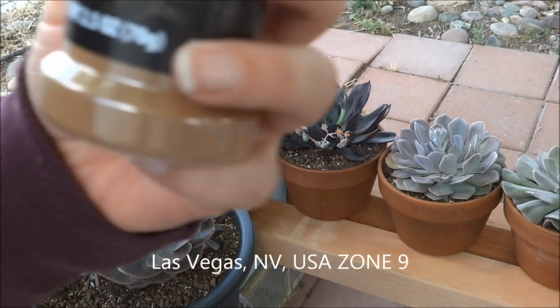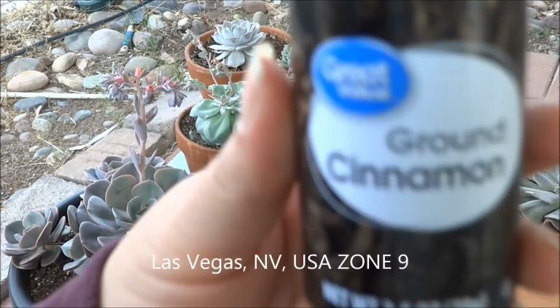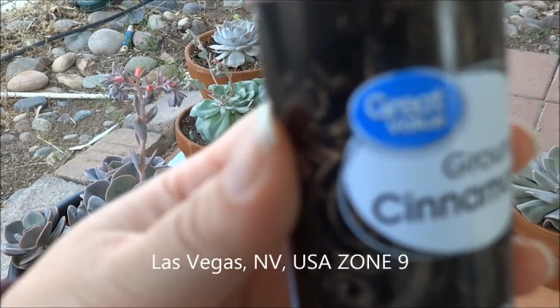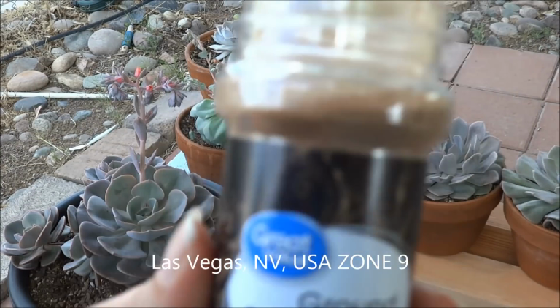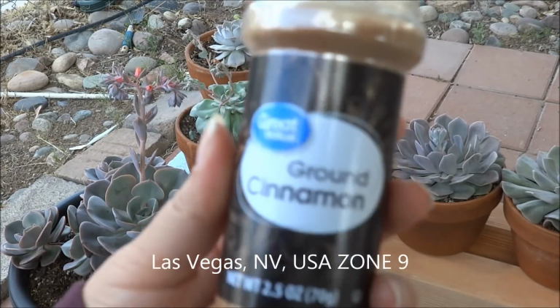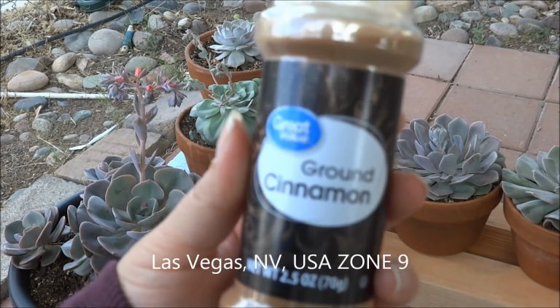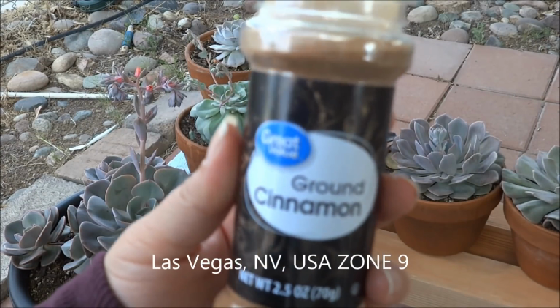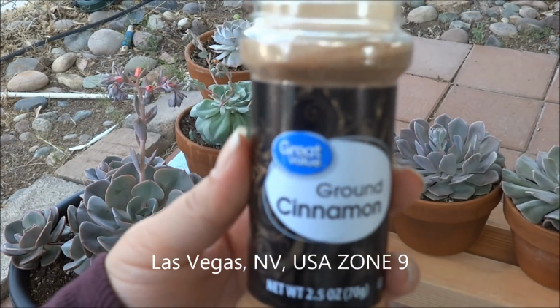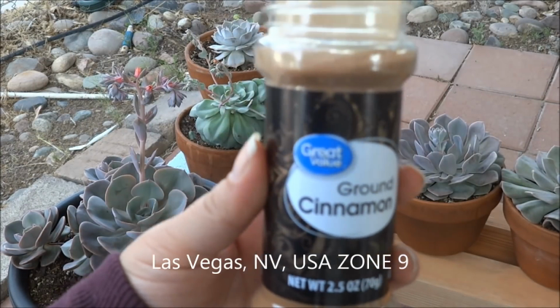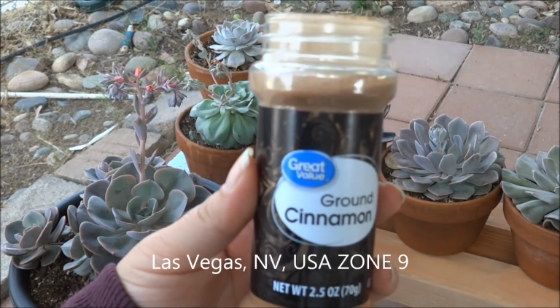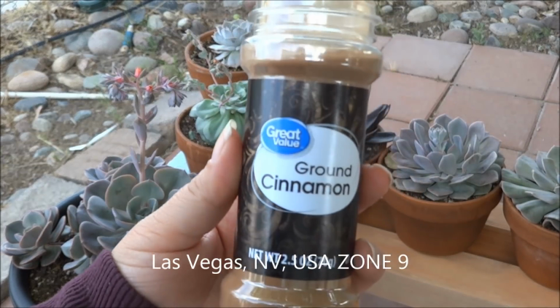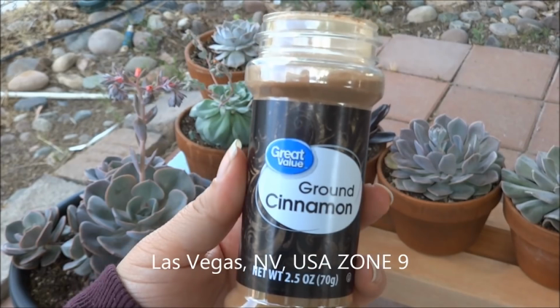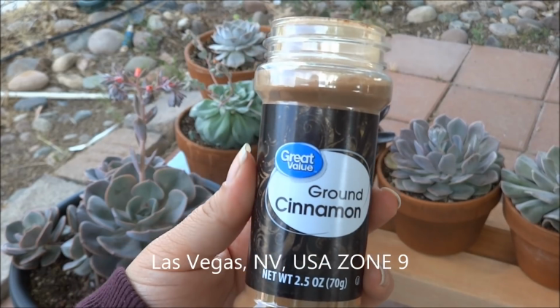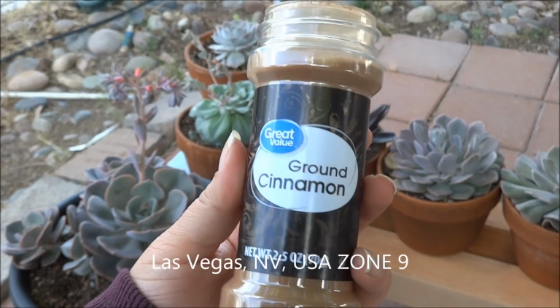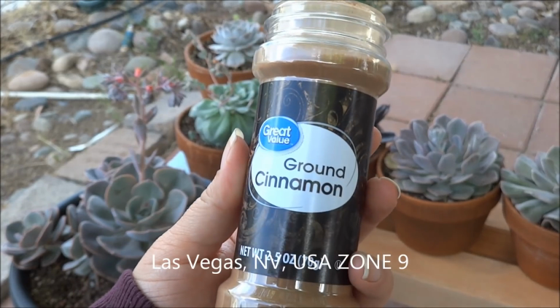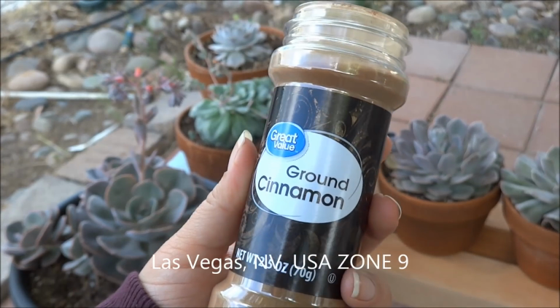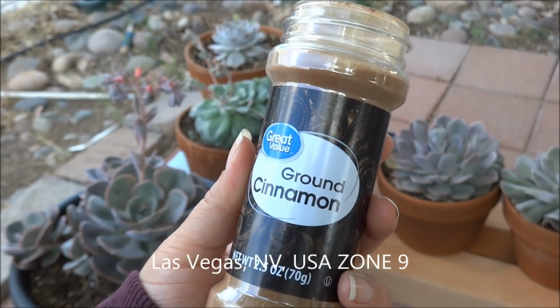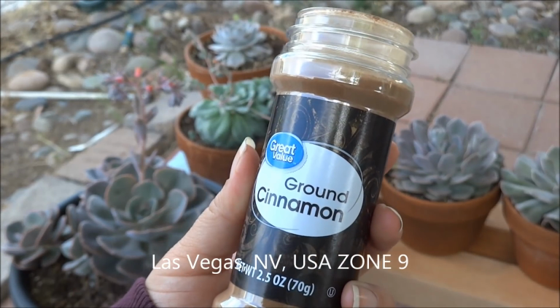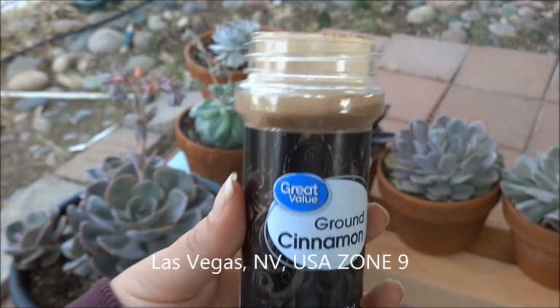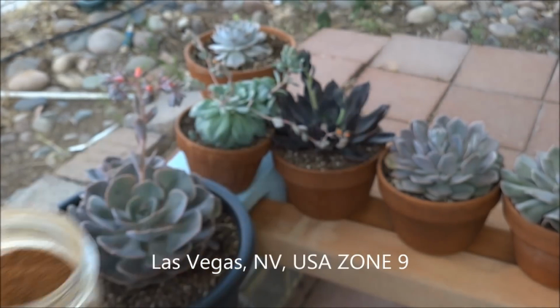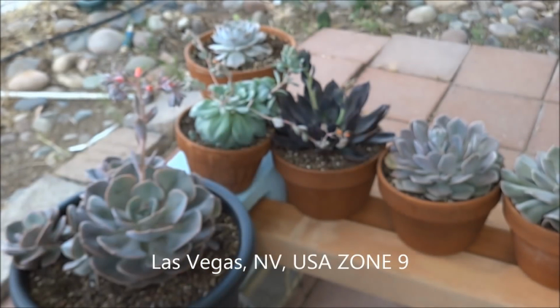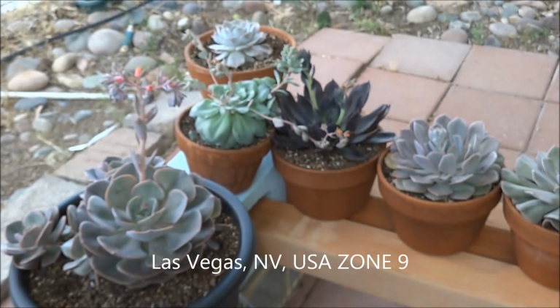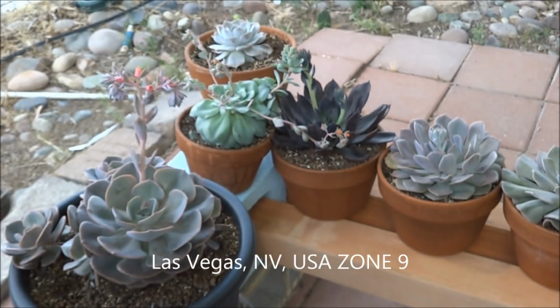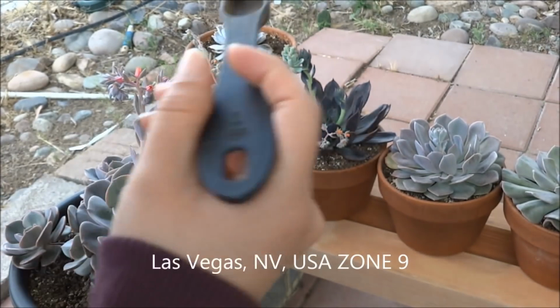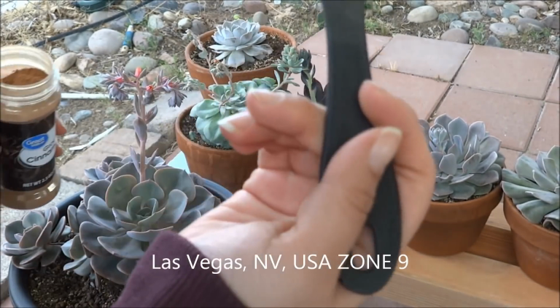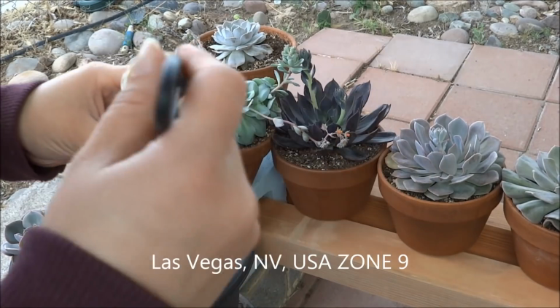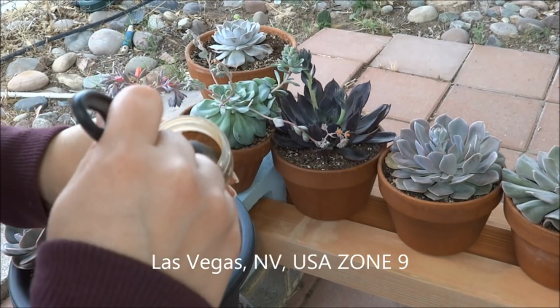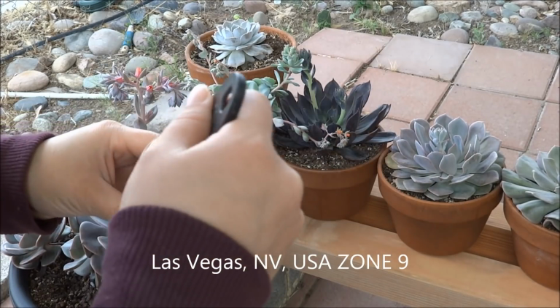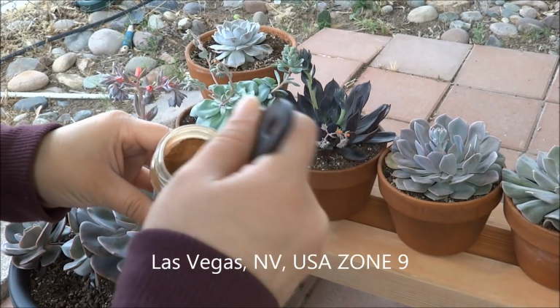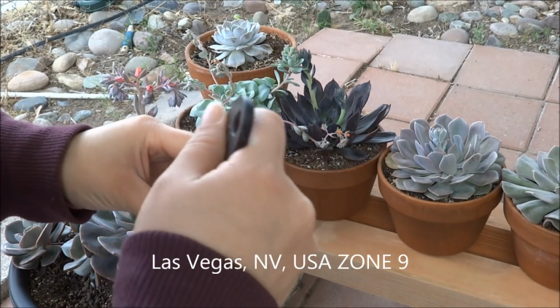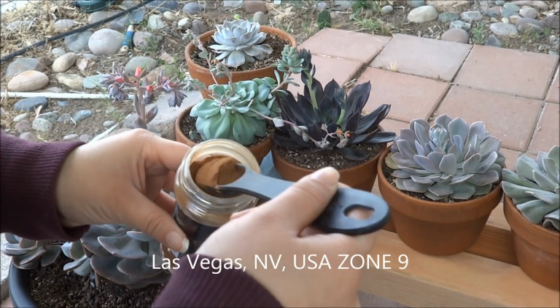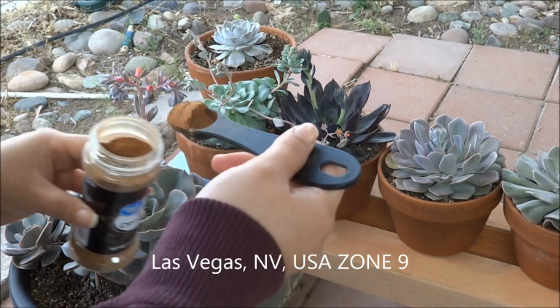Hello everybody, welcome back to my channel. This is an update on how I add ground cinnamon to my succulents. My last video was over a year ago, so I decided to make a new video on cinnamon and succulents.